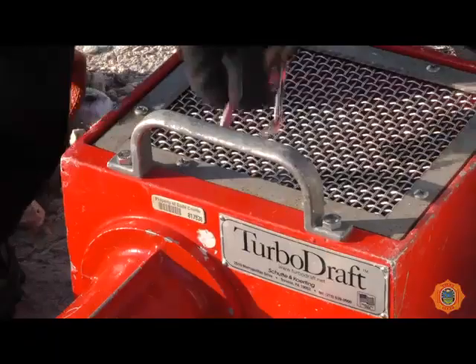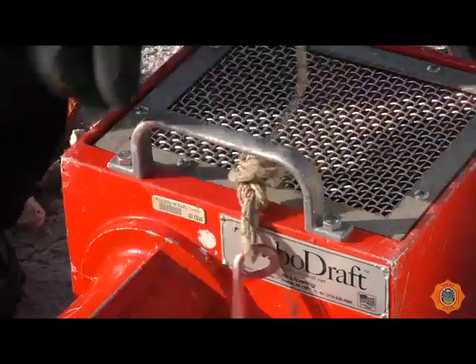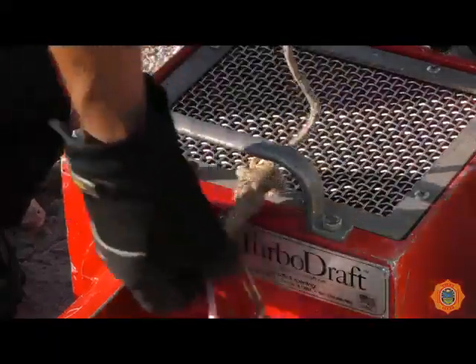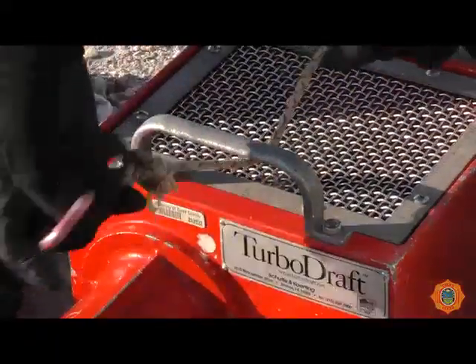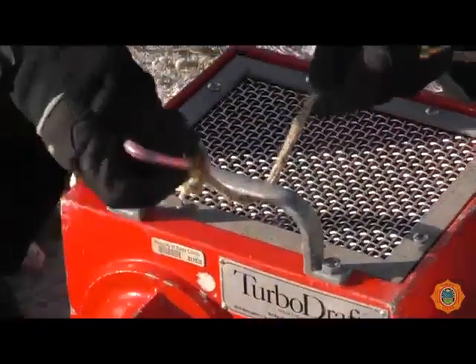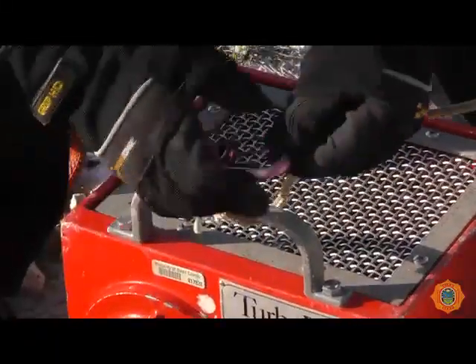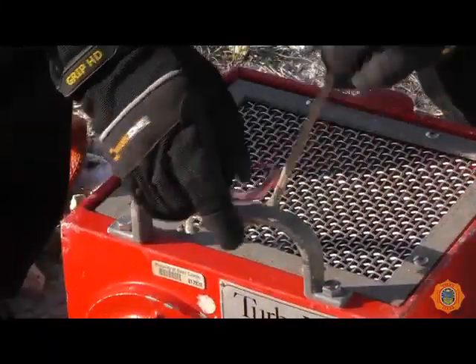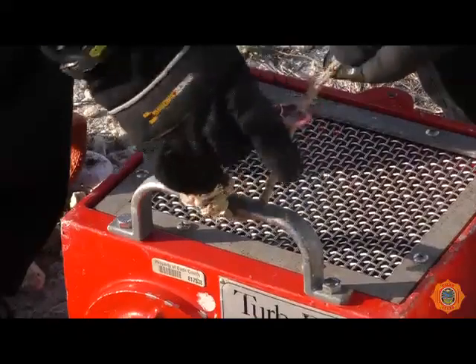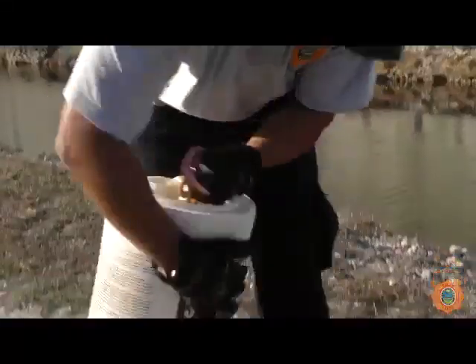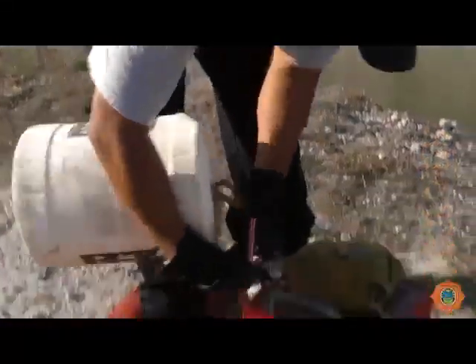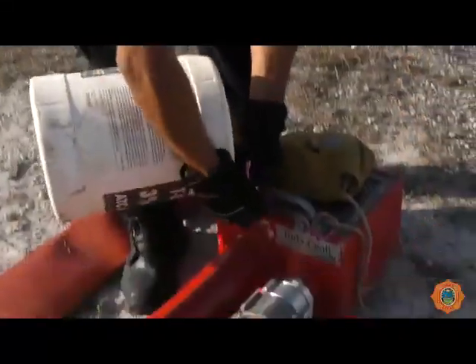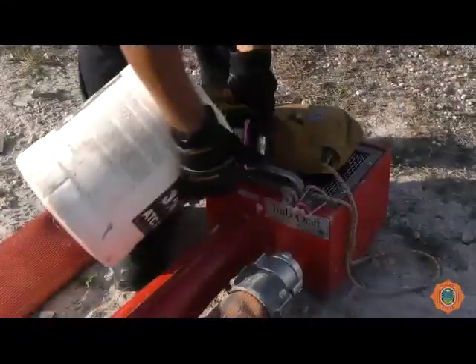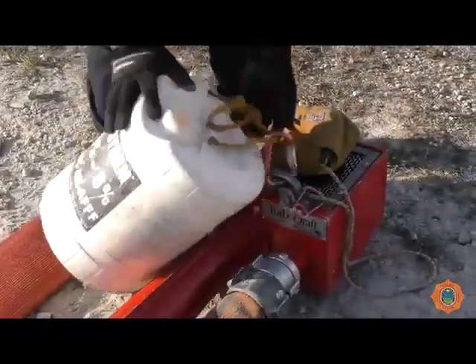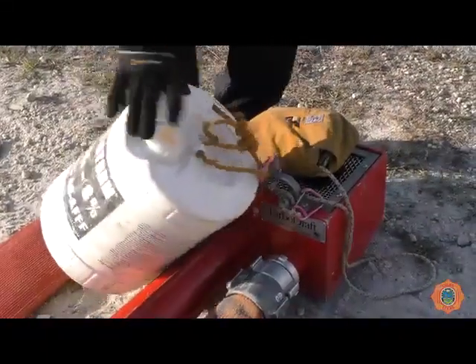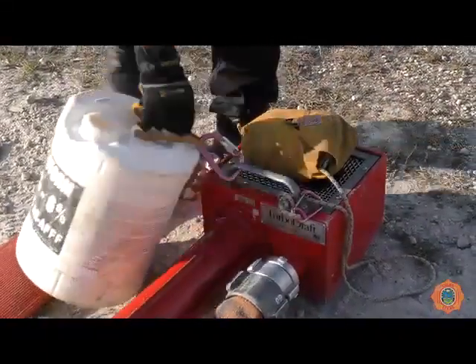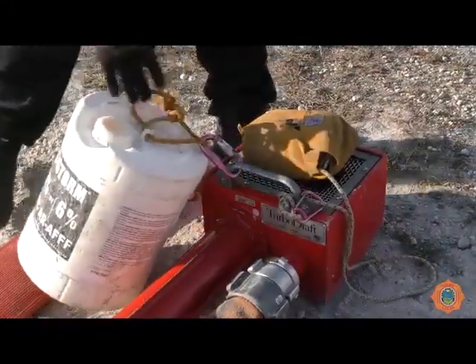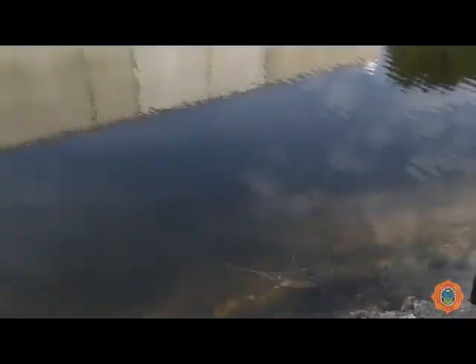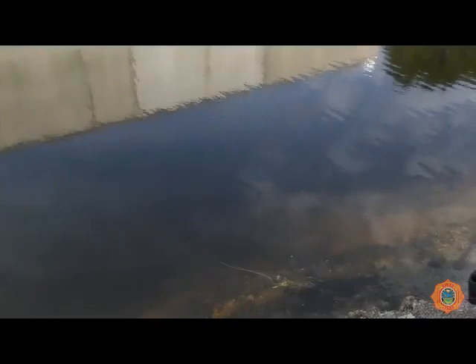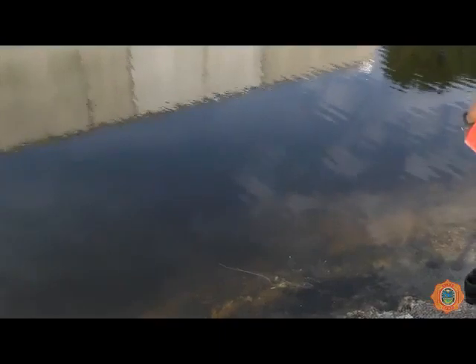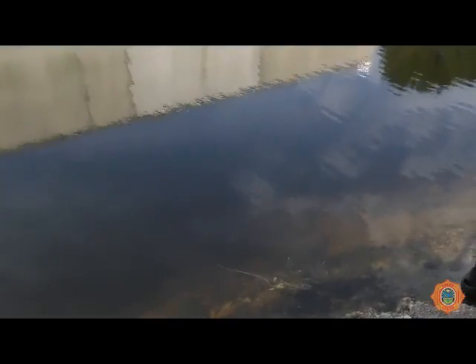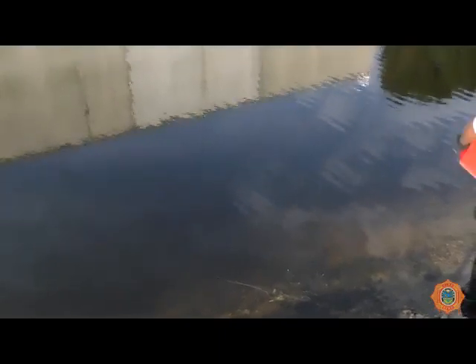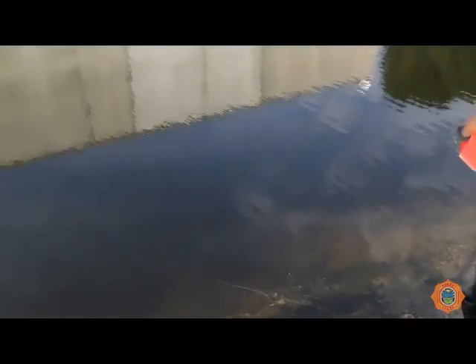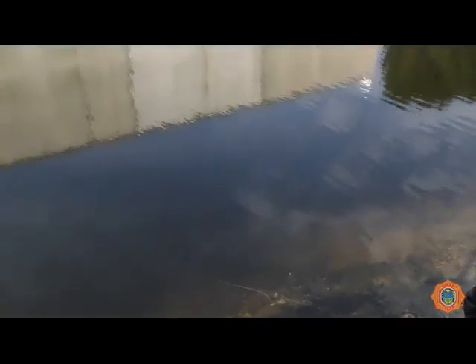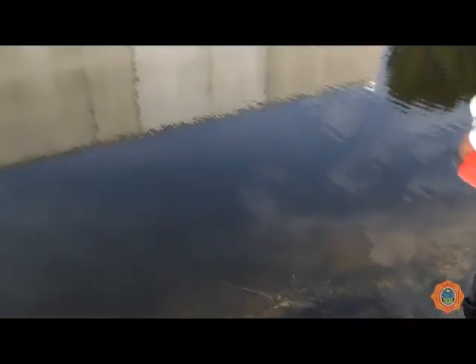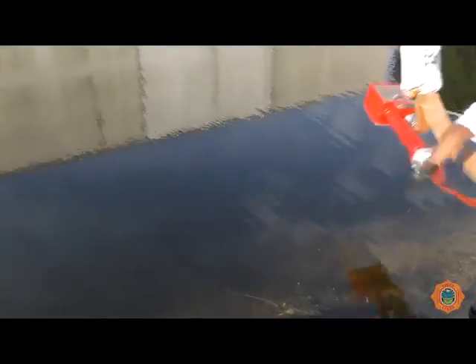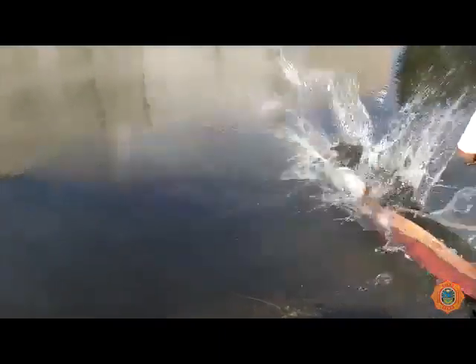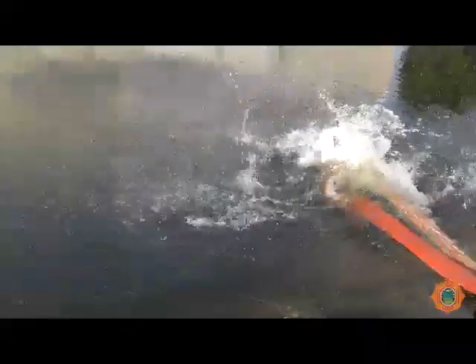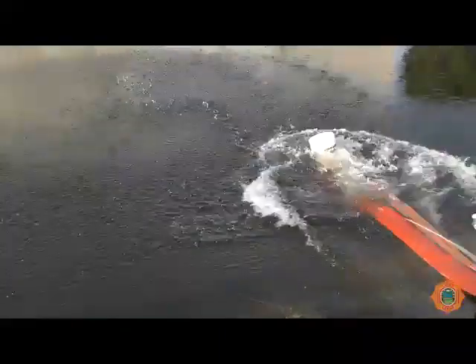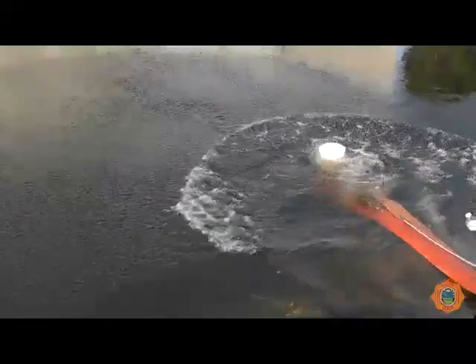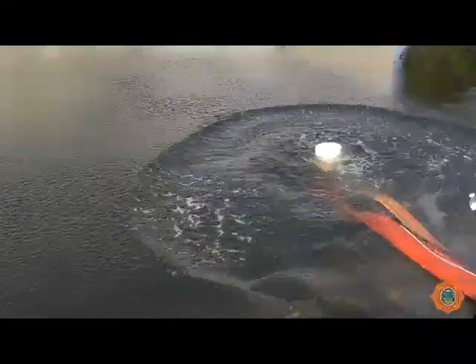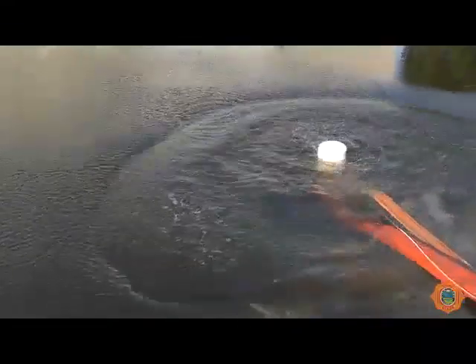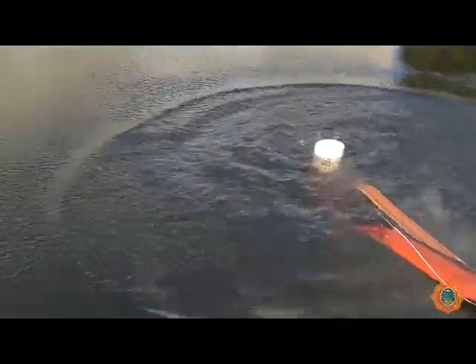A rope may be attached to the handle and secured. A flotation device is always recommended when the static water source is deep or if there is a lot of vegetation in the water. Submerge the unit in 2 to 3 feet of standing water with the screen facing up.